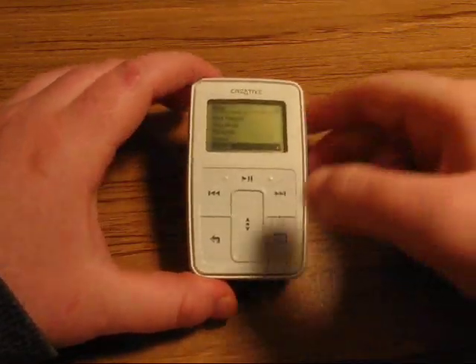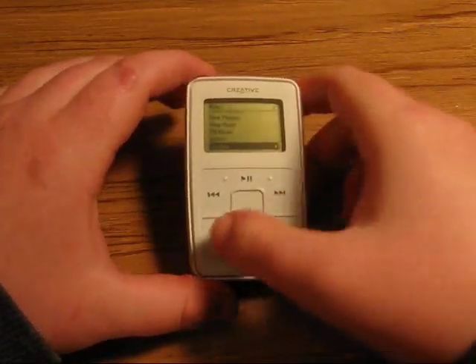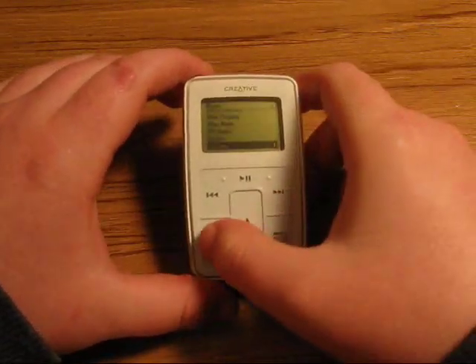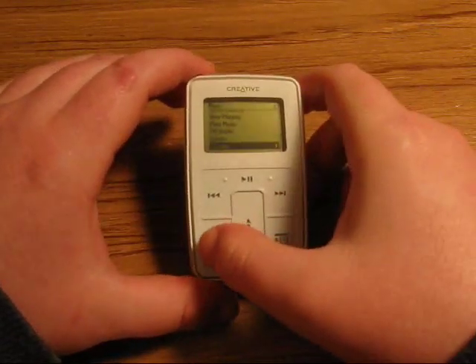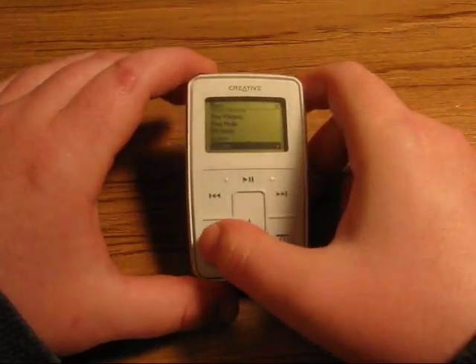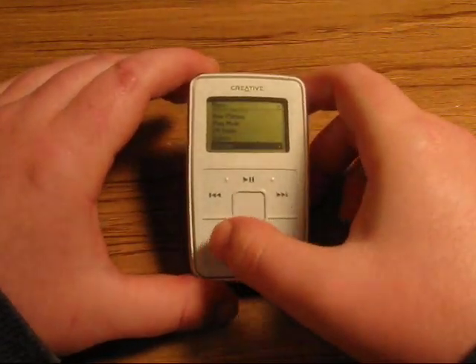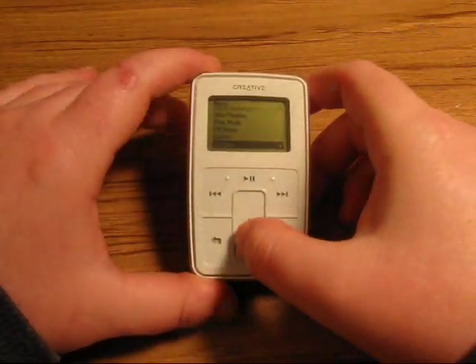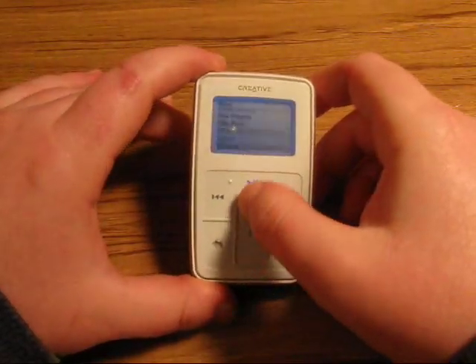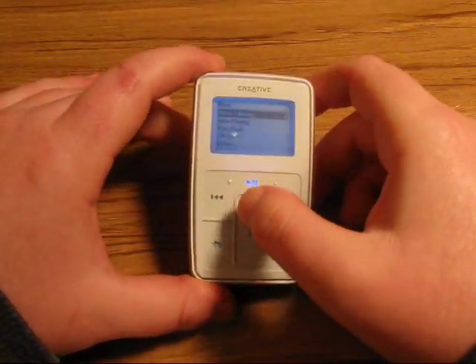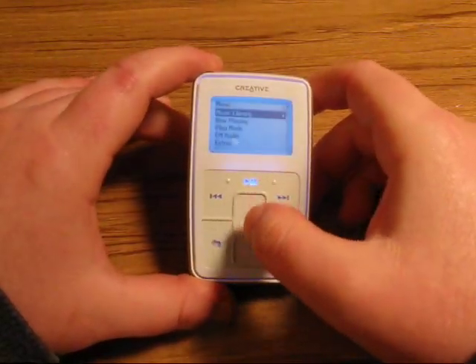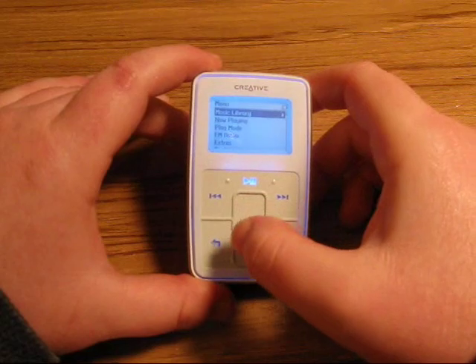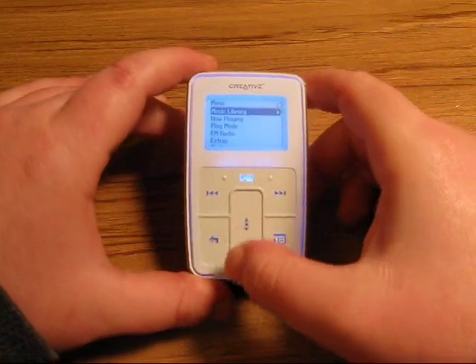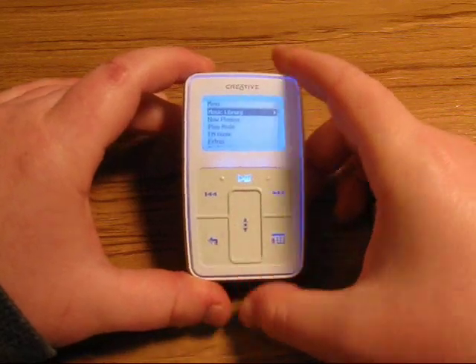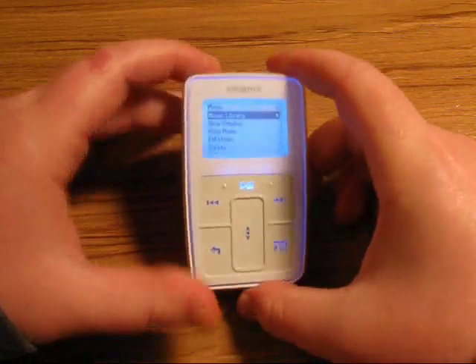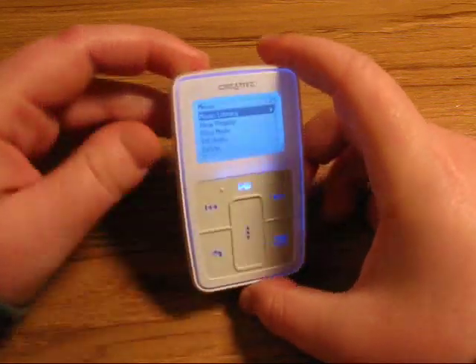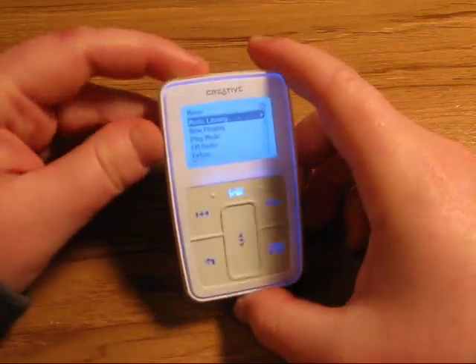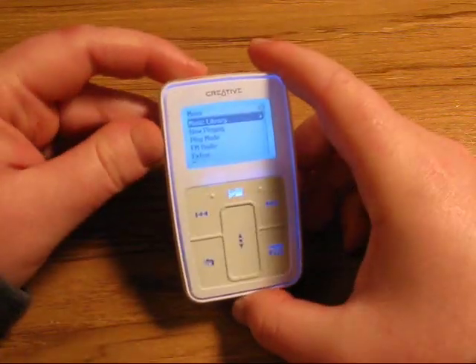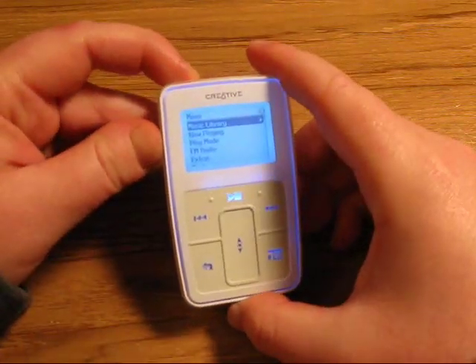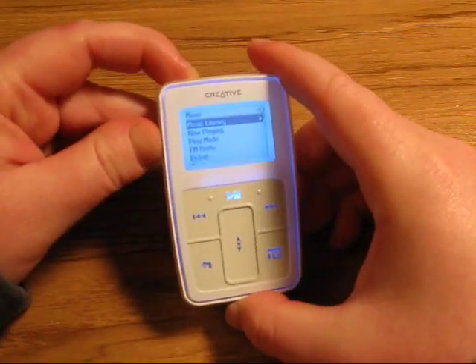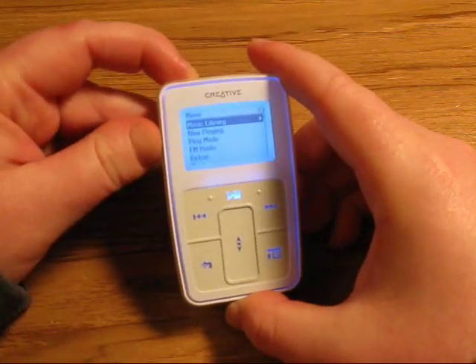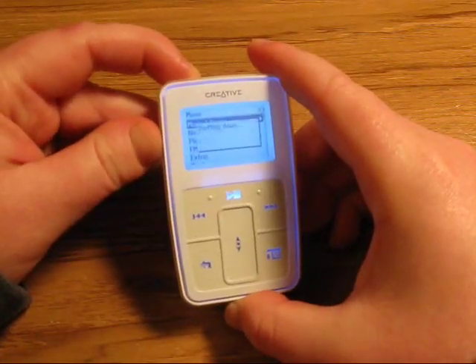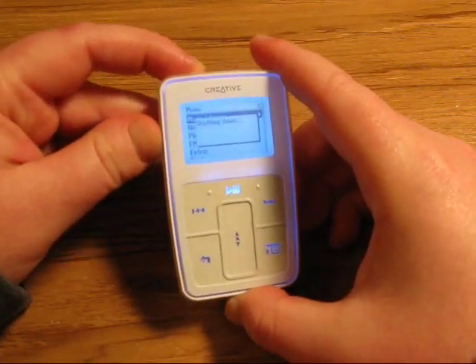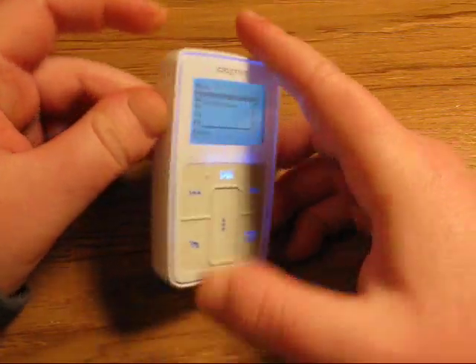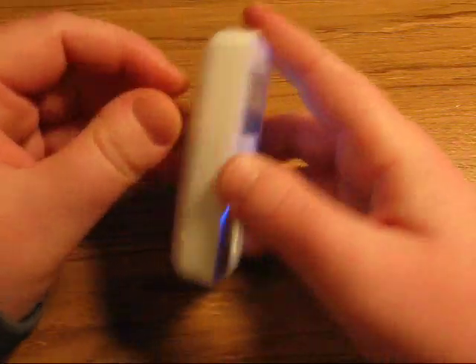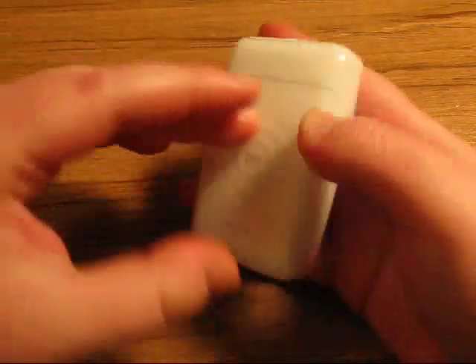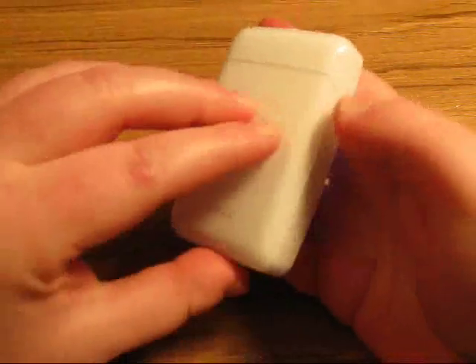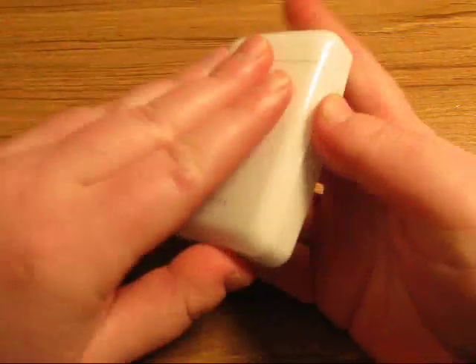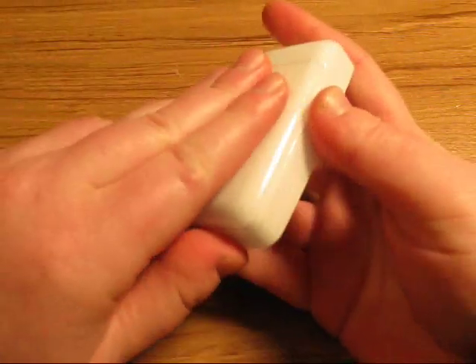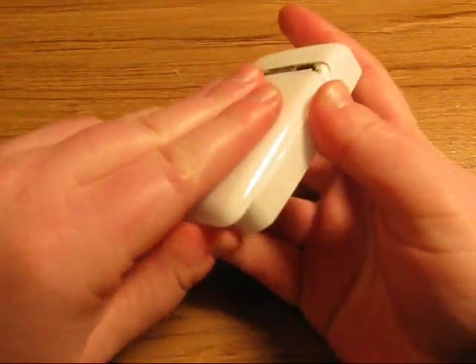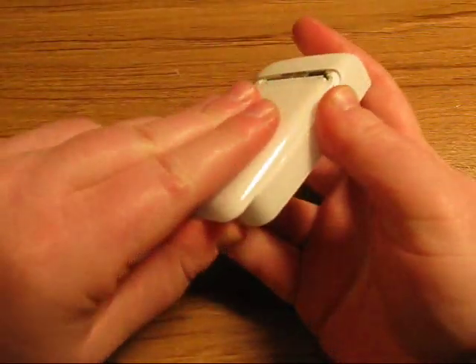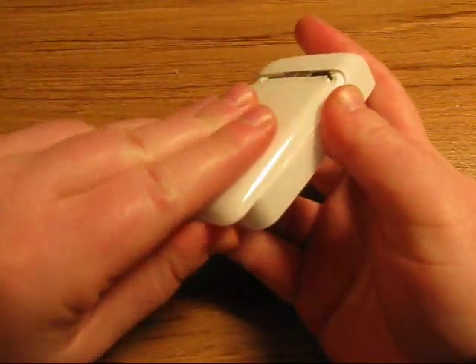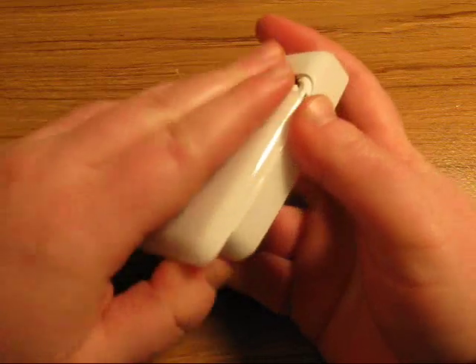The first step in disassembling your Creative Zen Micro player is to remove the battery cover and the battery.